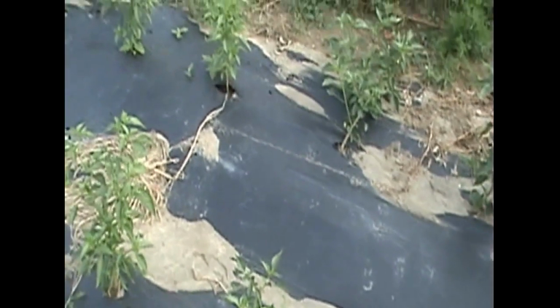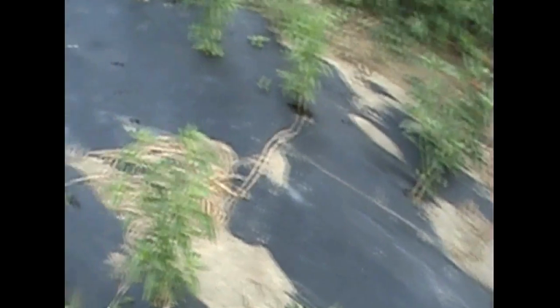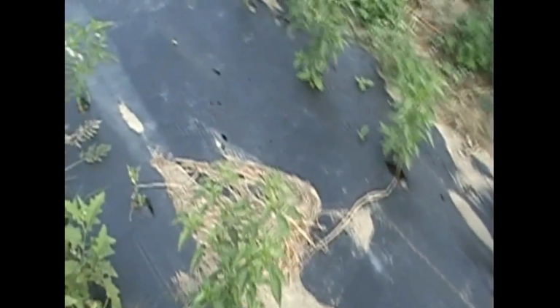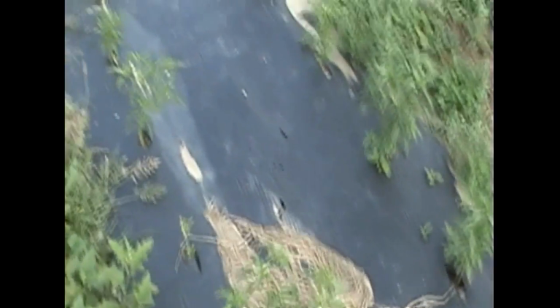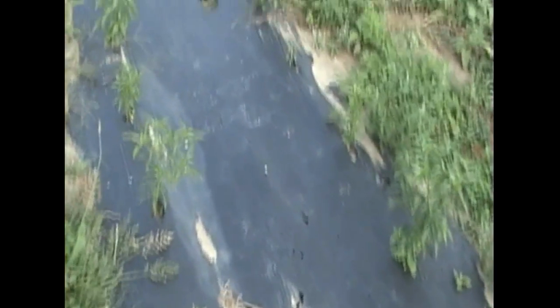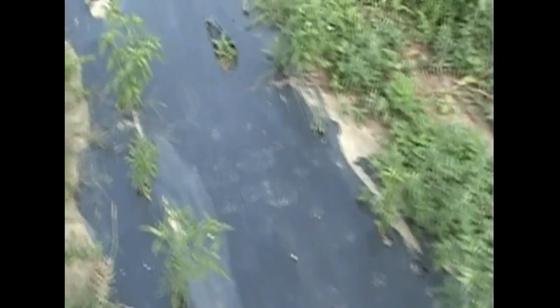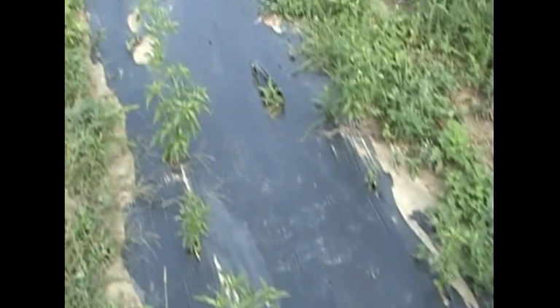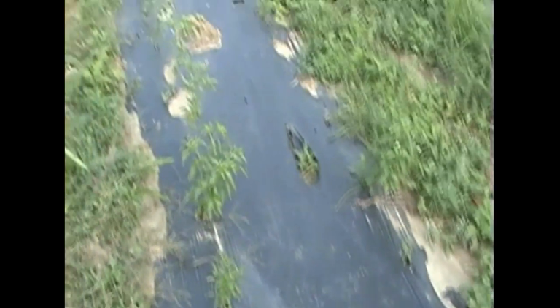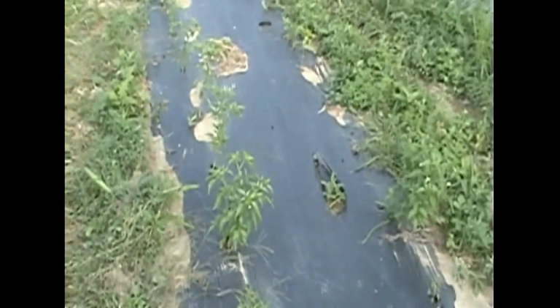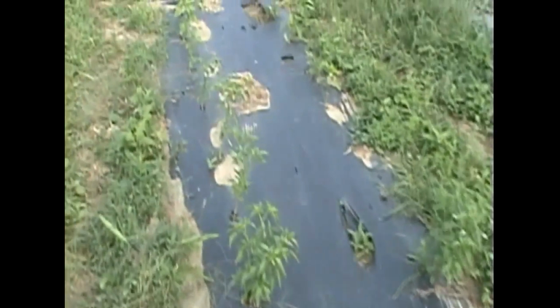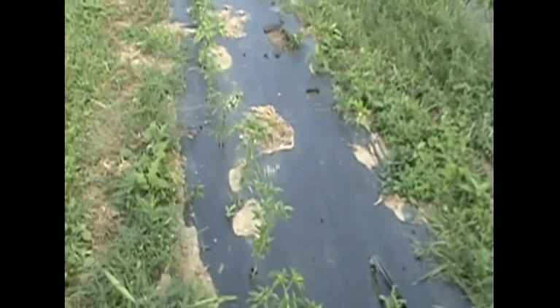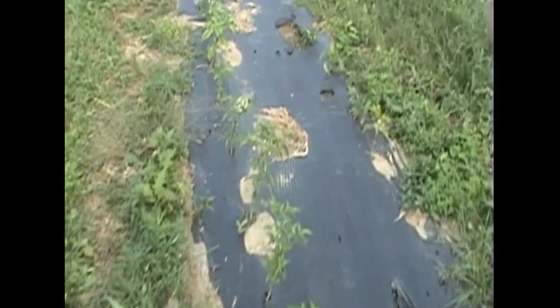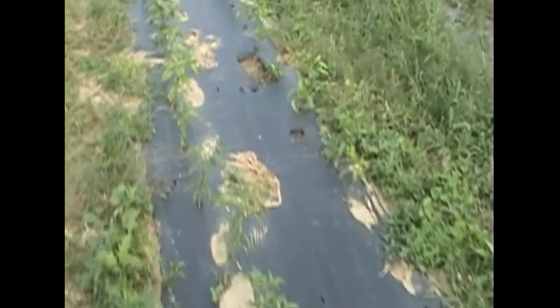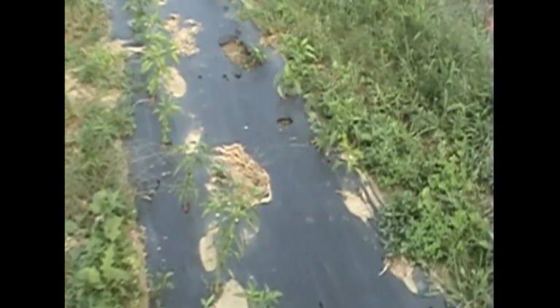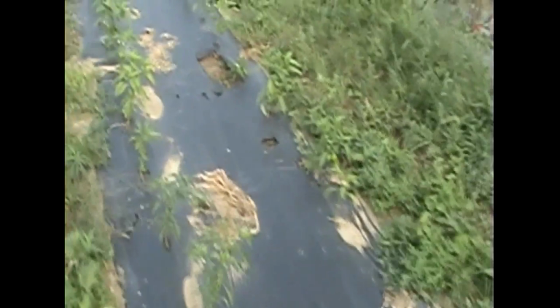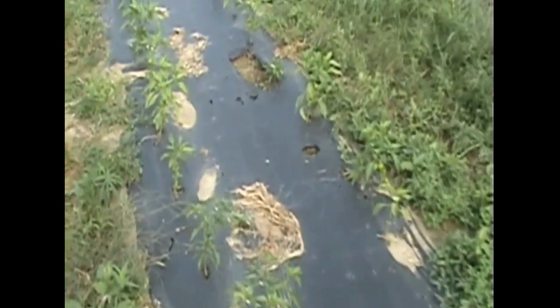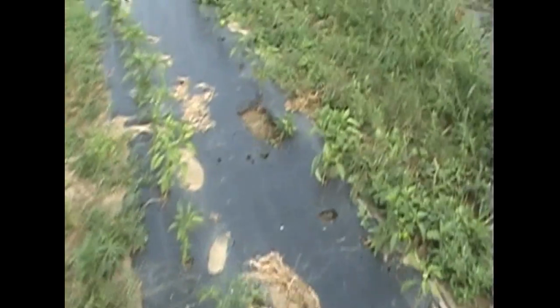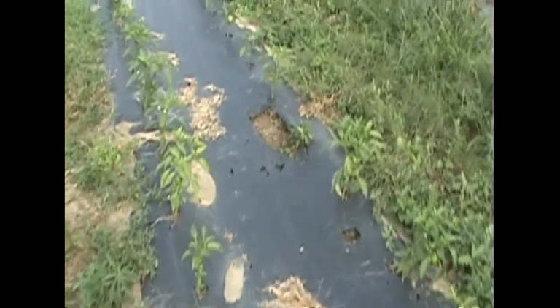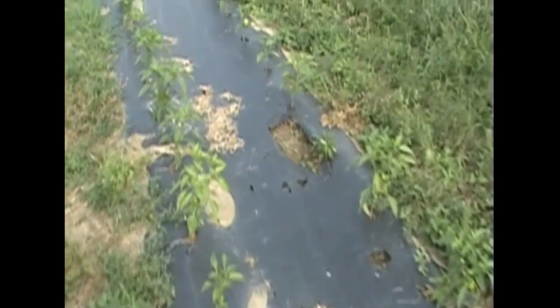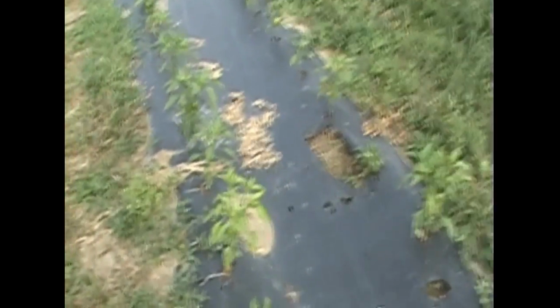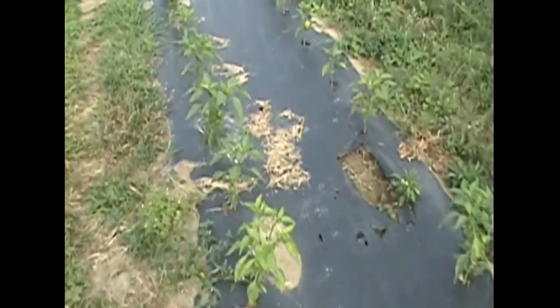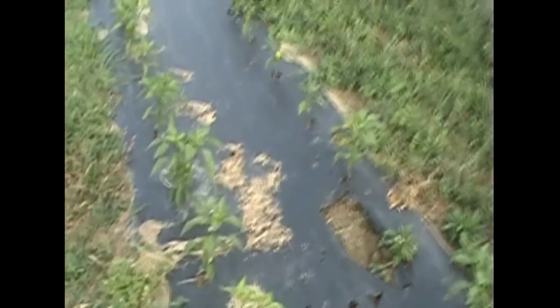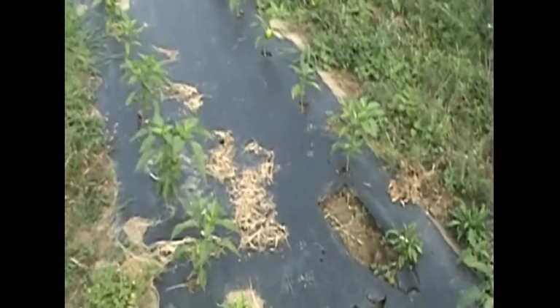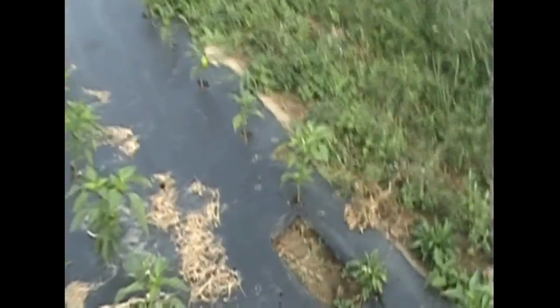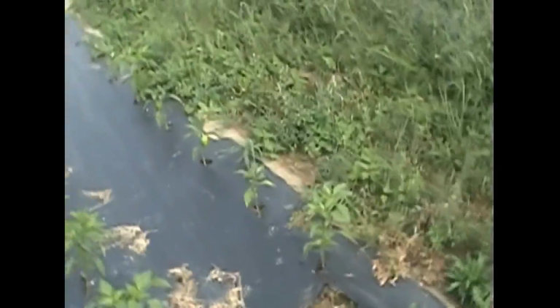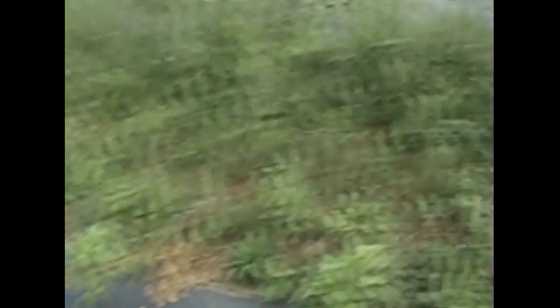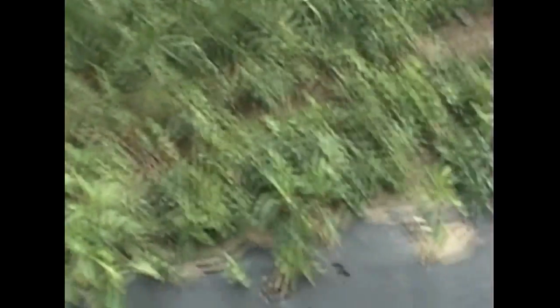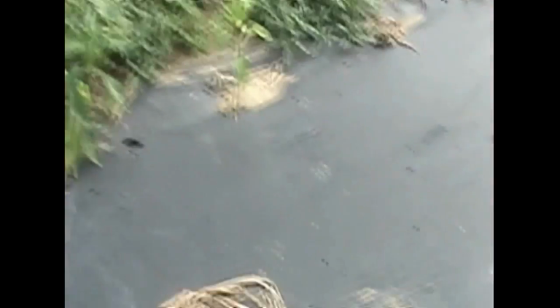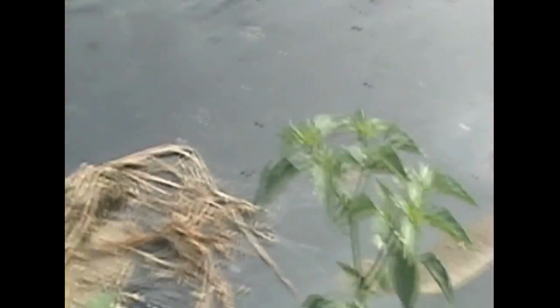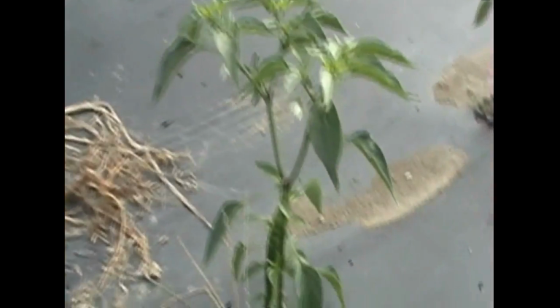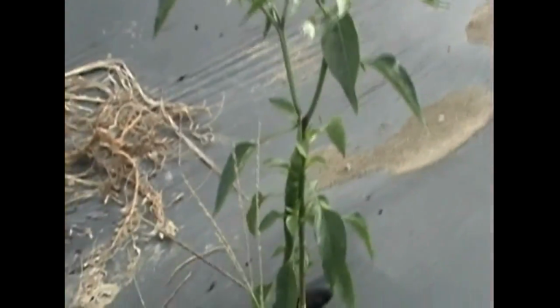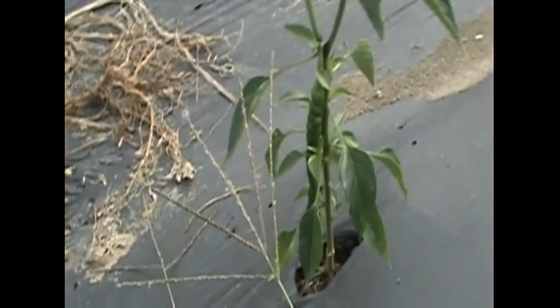These here are cayenne peppers, still in their development stages. They're going to have to go under some protection in order to finish out their harvest. You can see some small cayenne peppers coming on there.